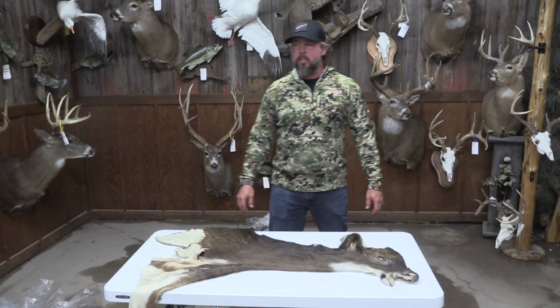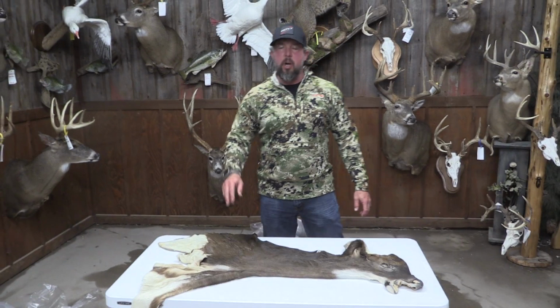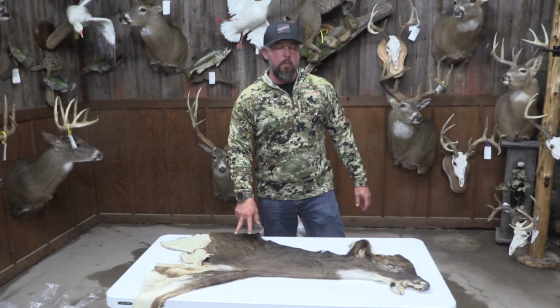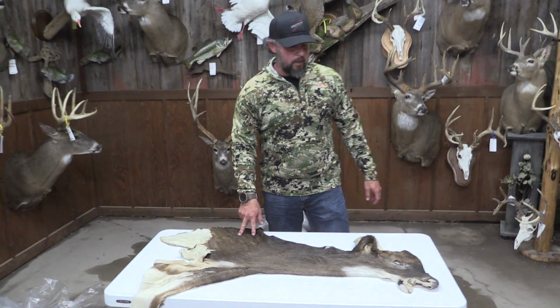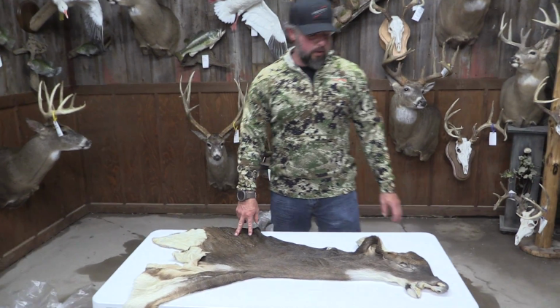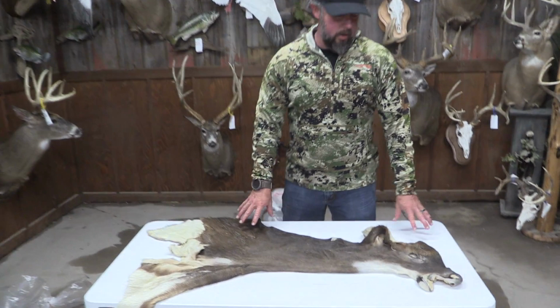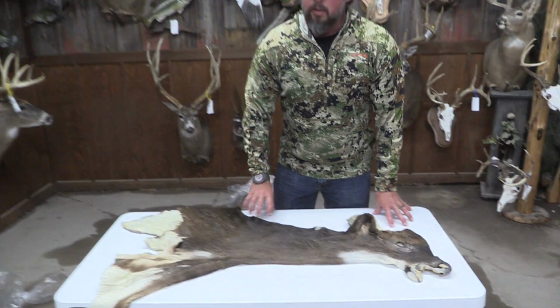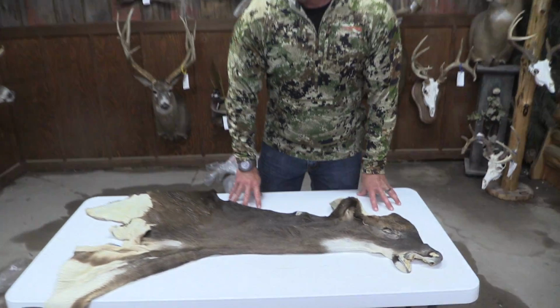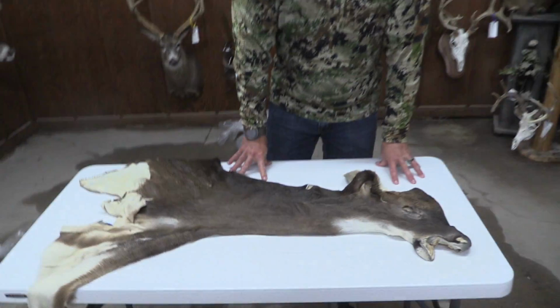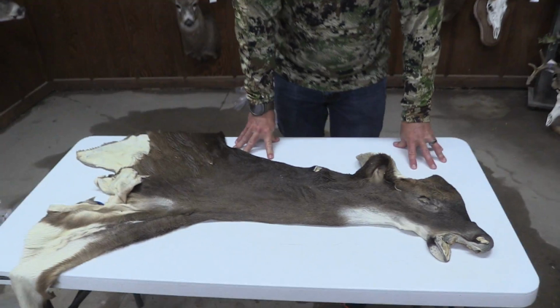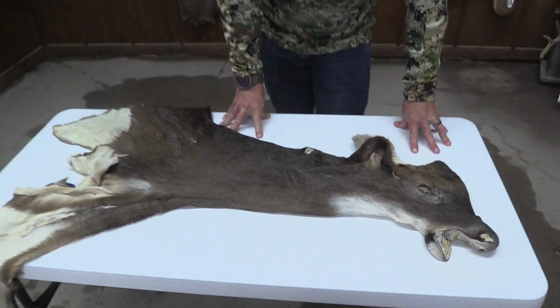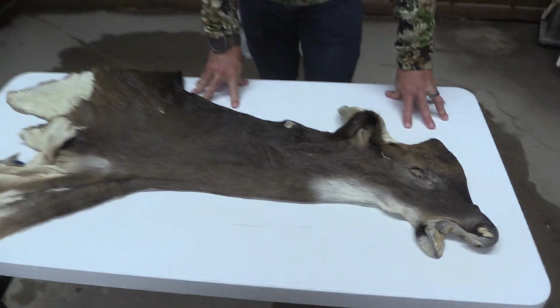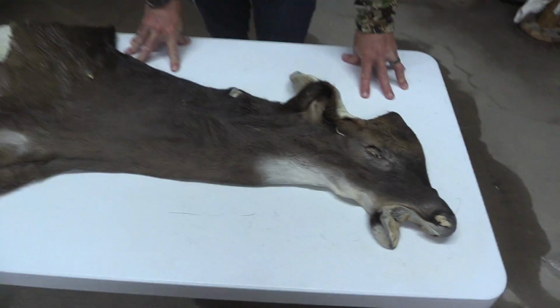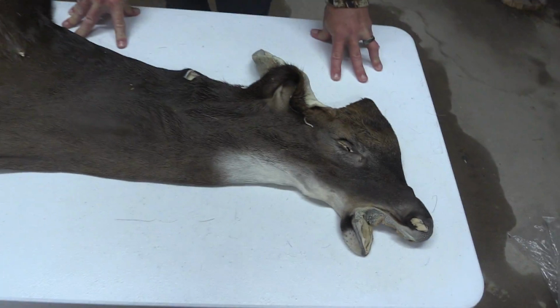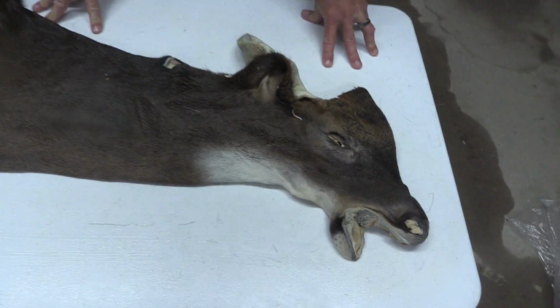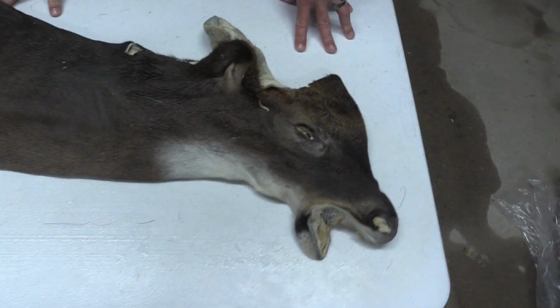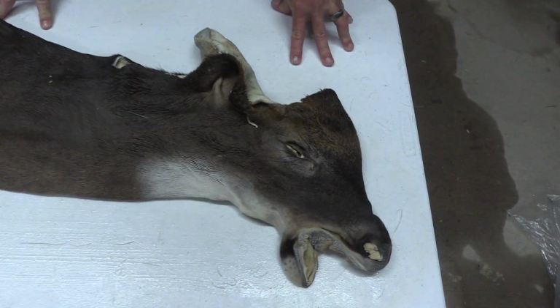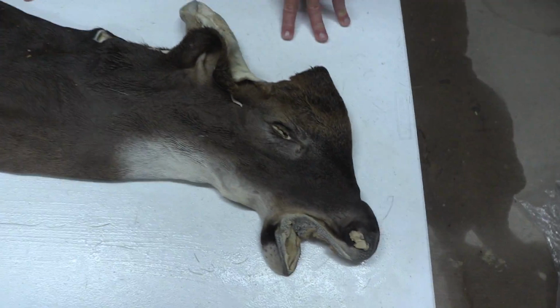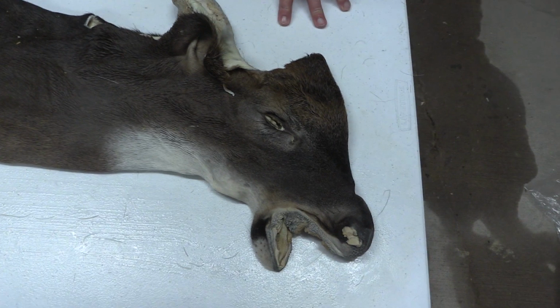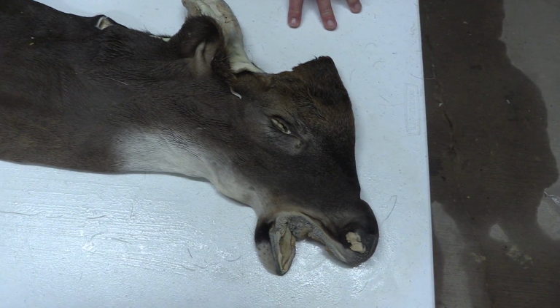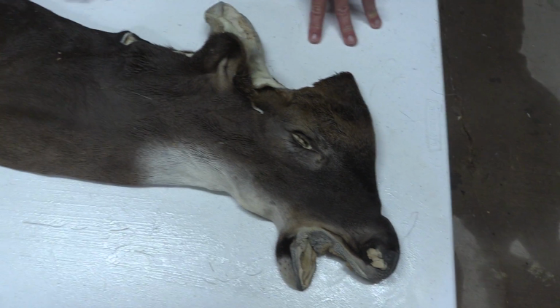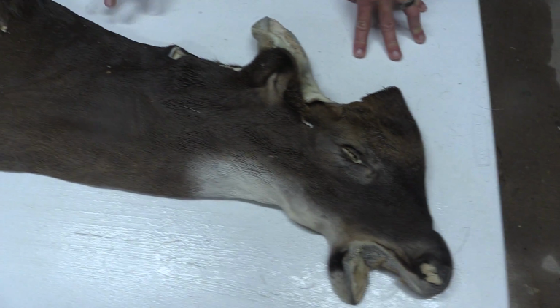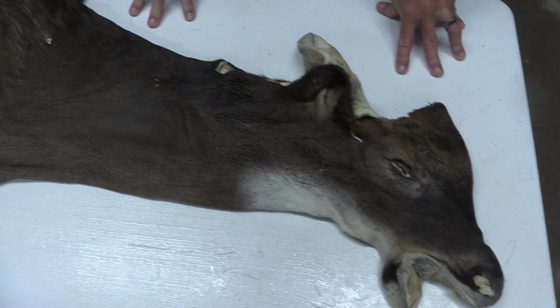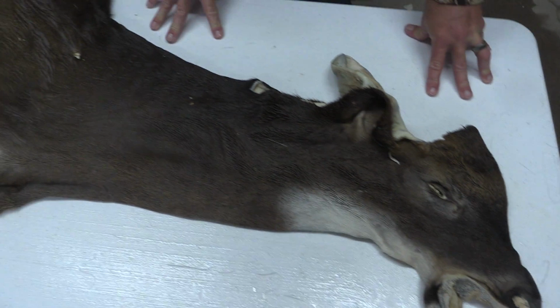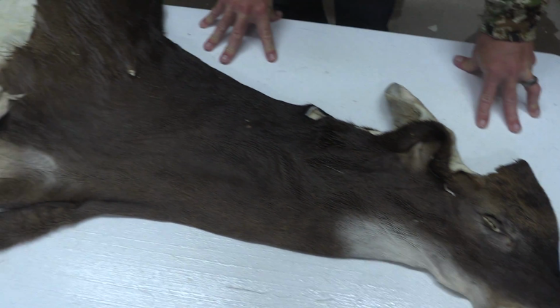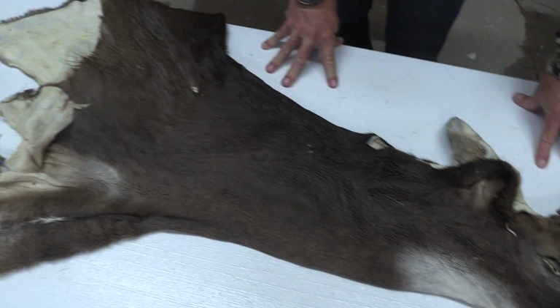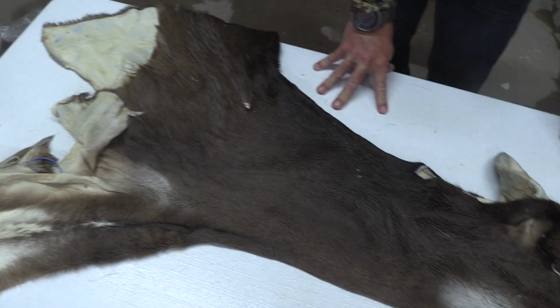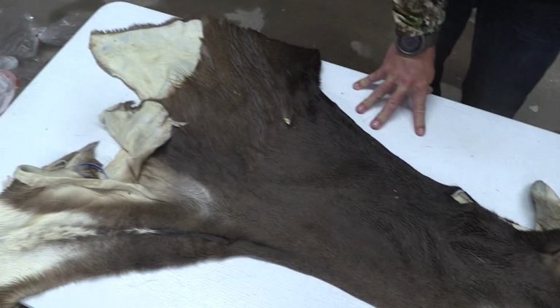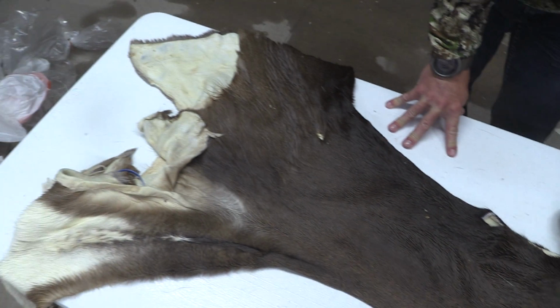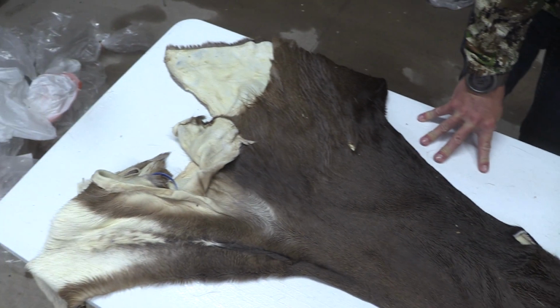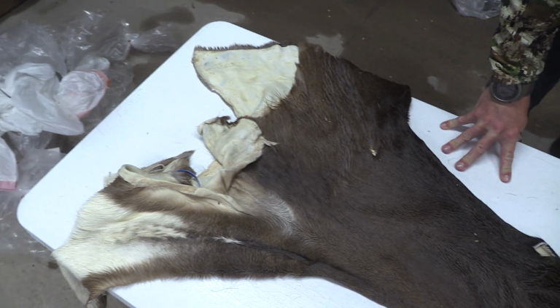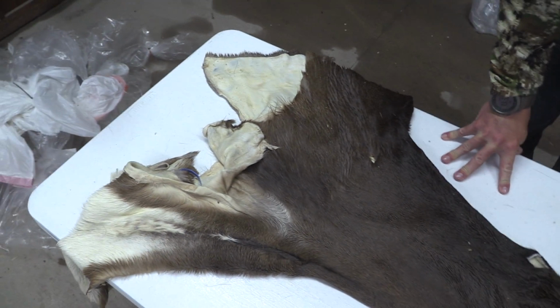Hey guys, it's John with Old Barn Taxidermy. This is going to be tag number 1770. This one's going to measure 7 by 17 on this cape.